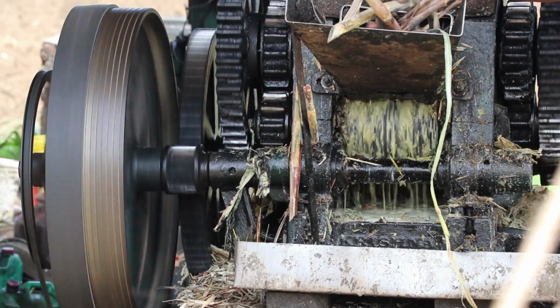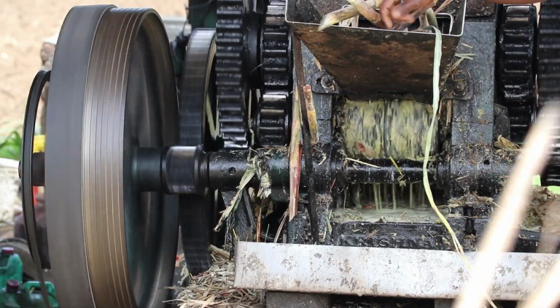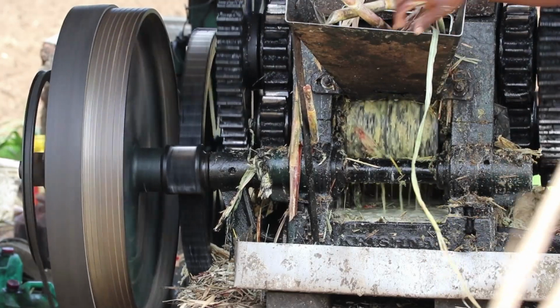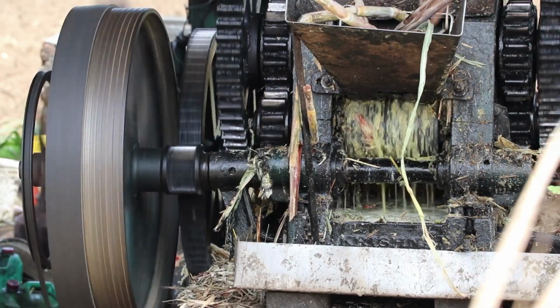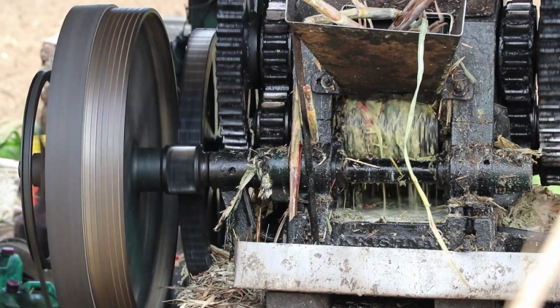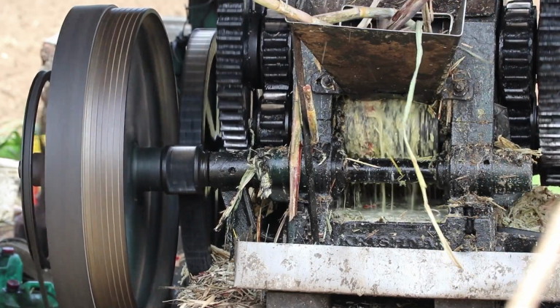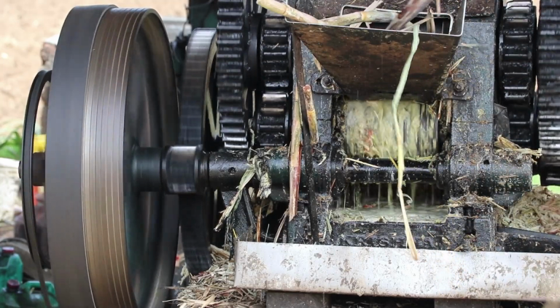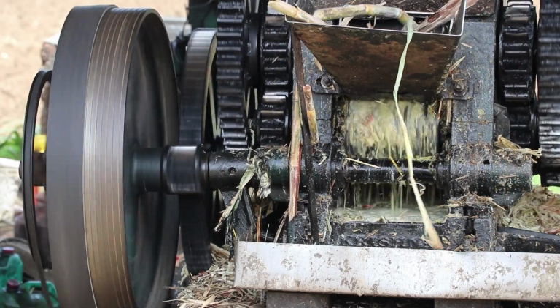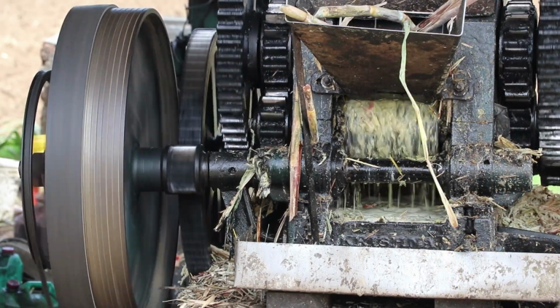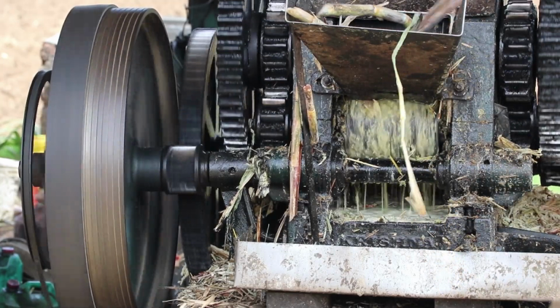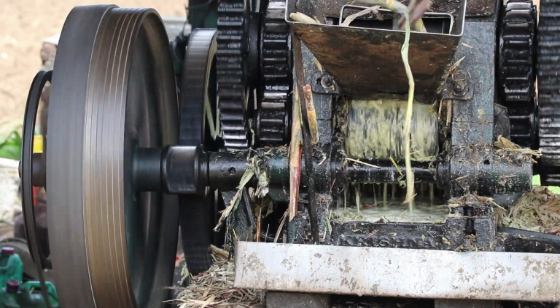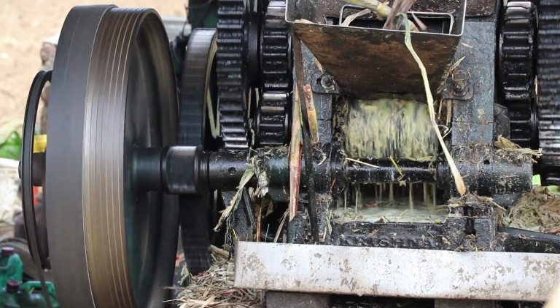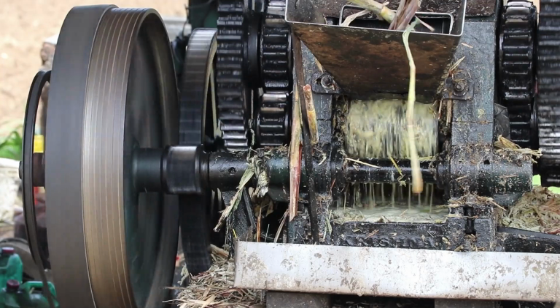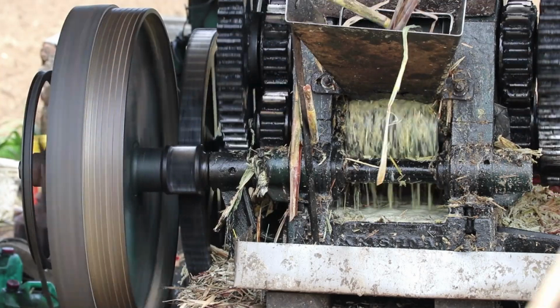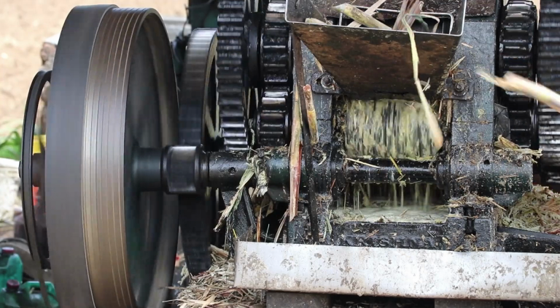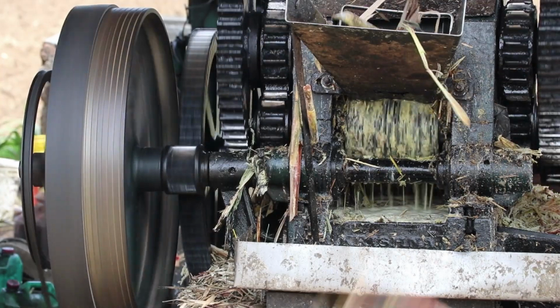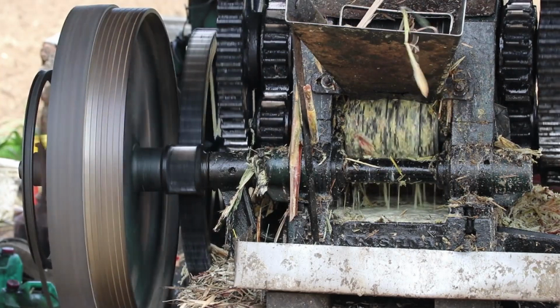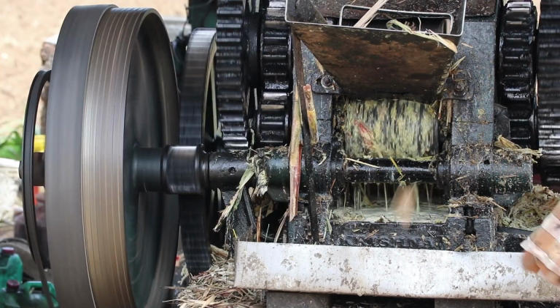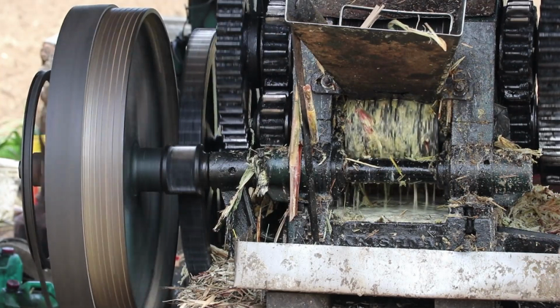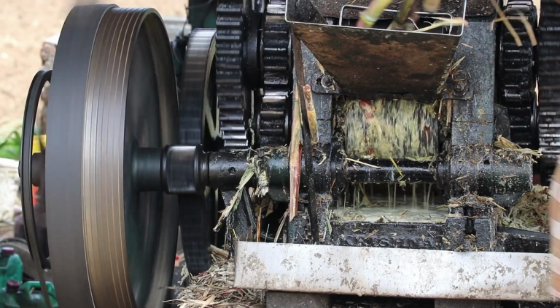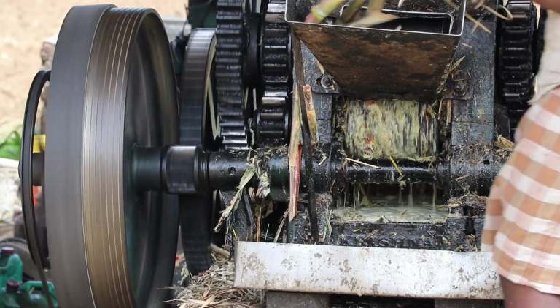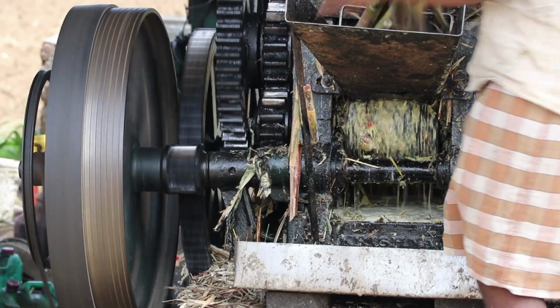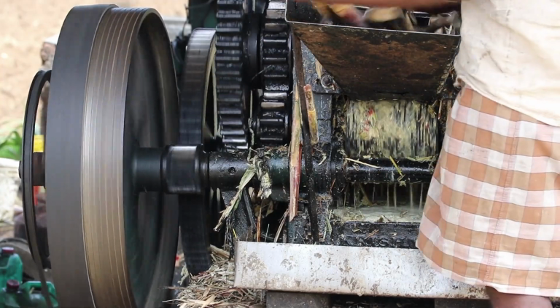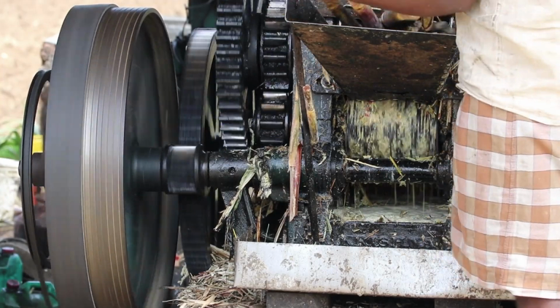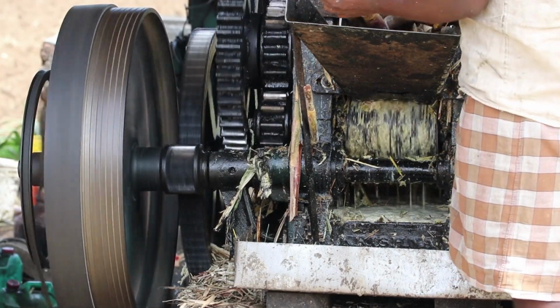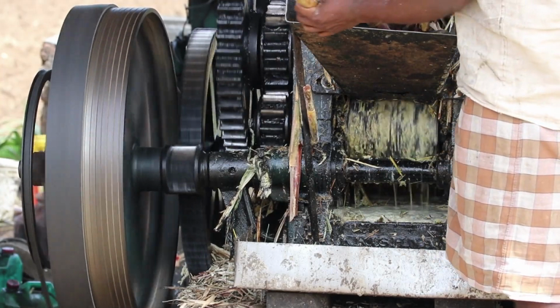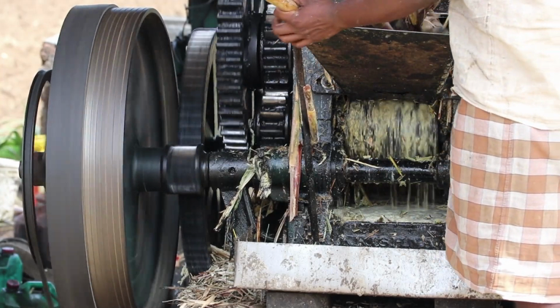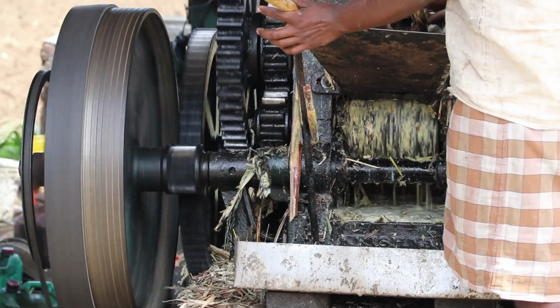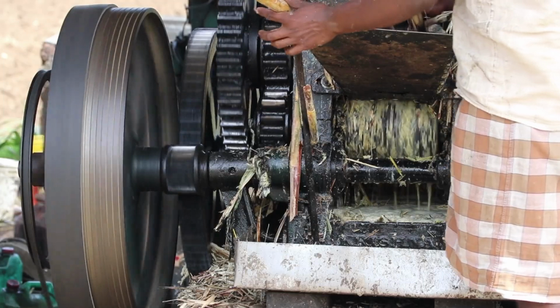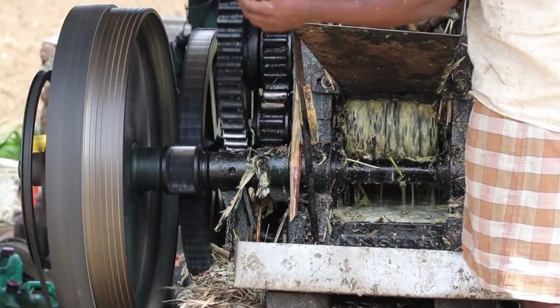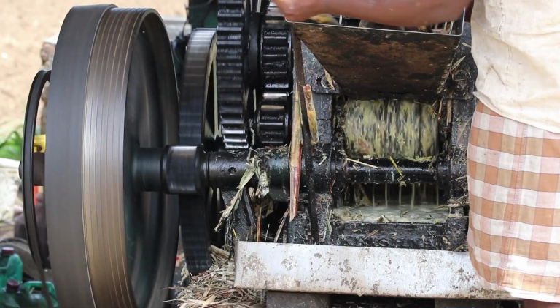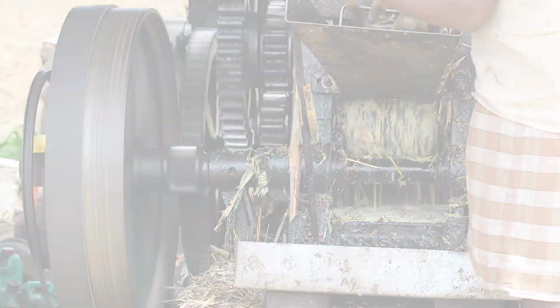Meanwhile, the leftover crushed stalks, or bagasse, don't go to waste. They're often used as a biofuel to power the mill itself, illustrating a beautiful cycle of sustainability.